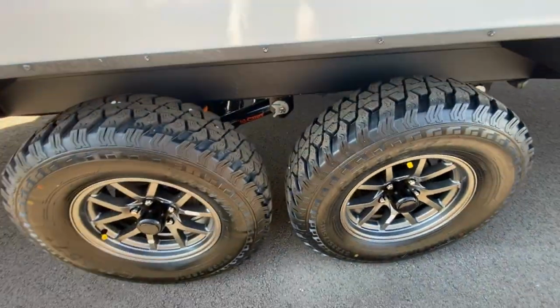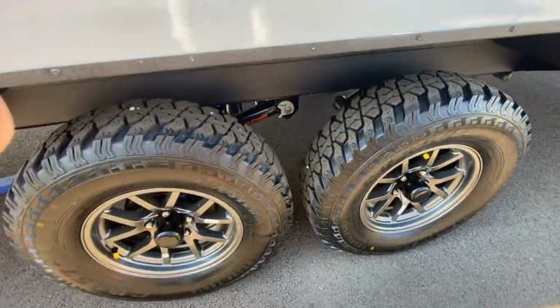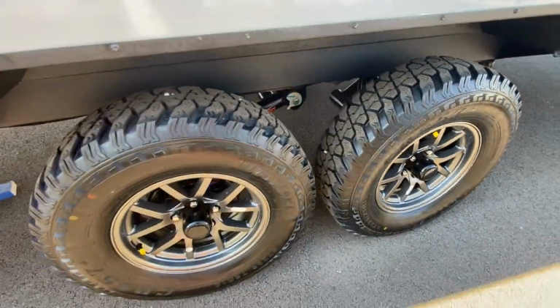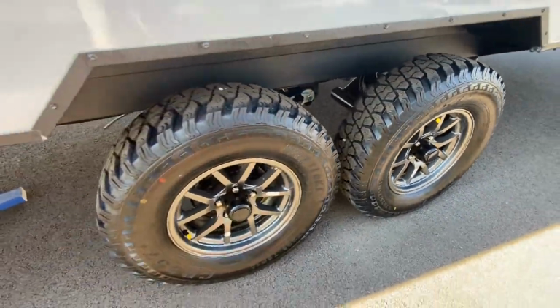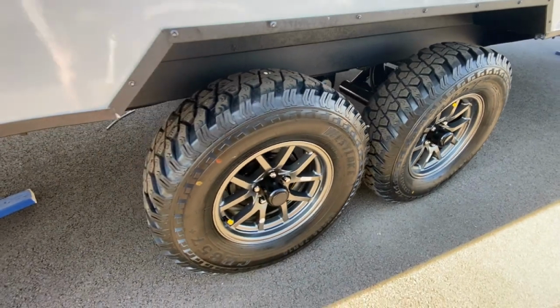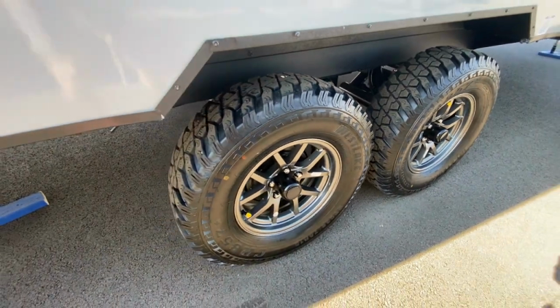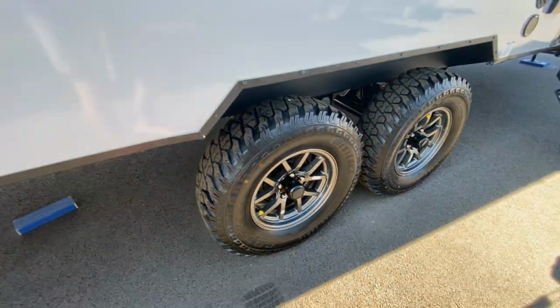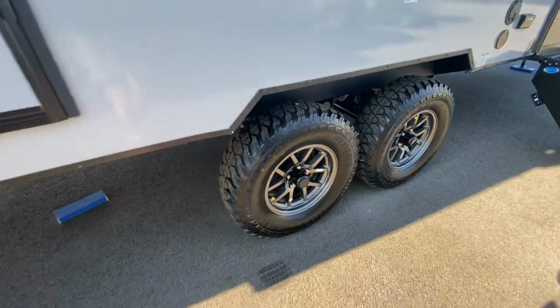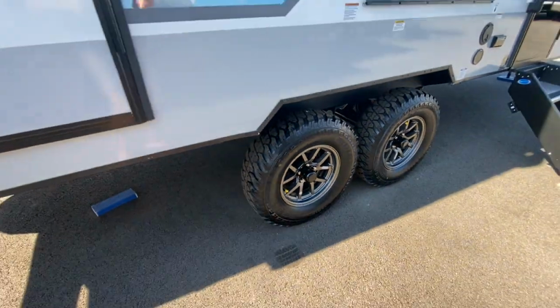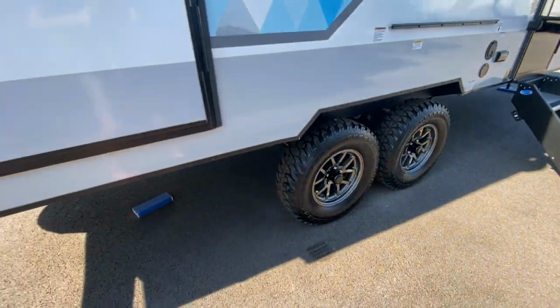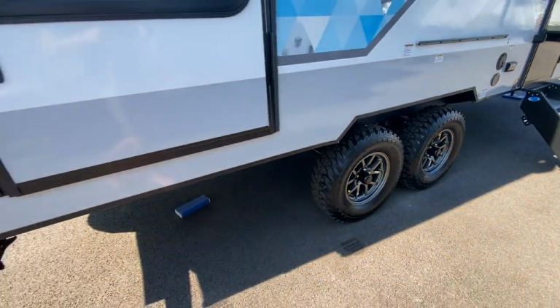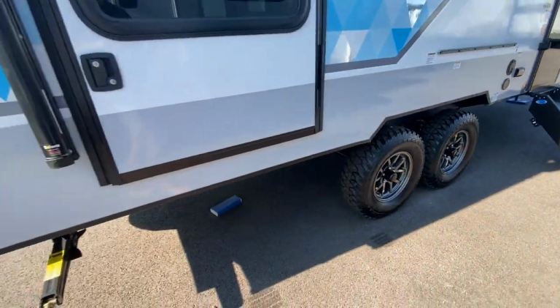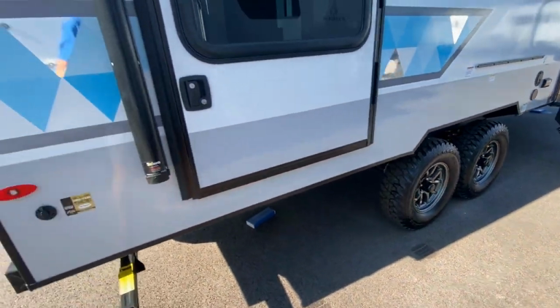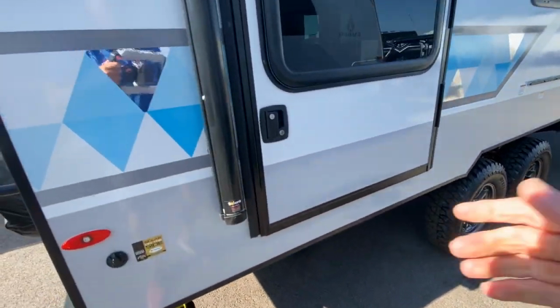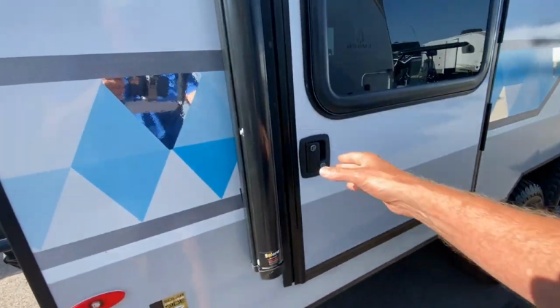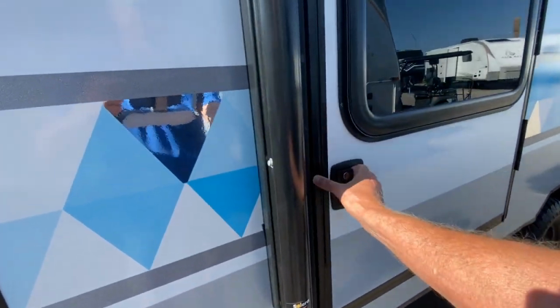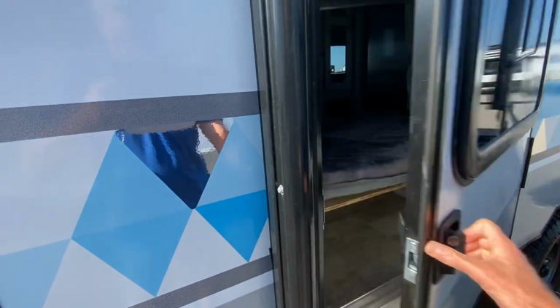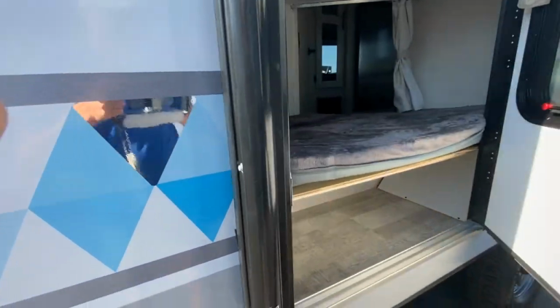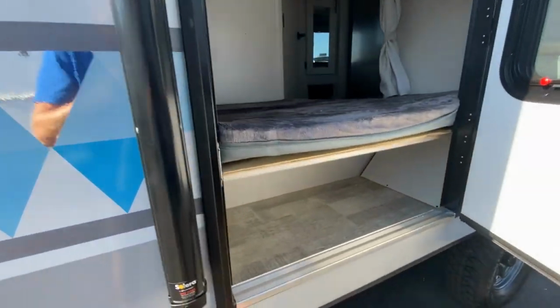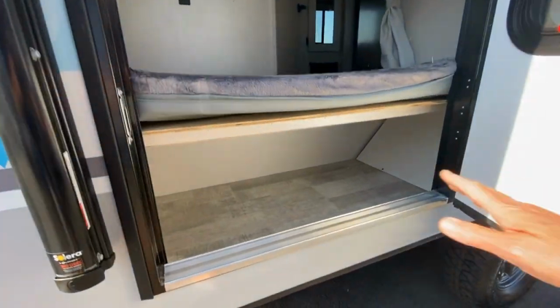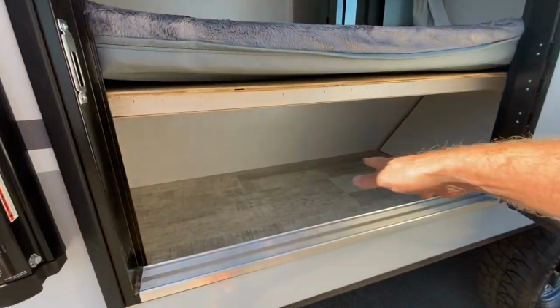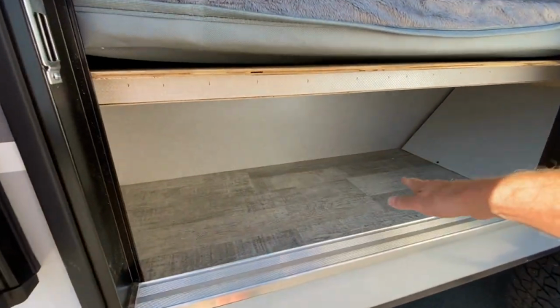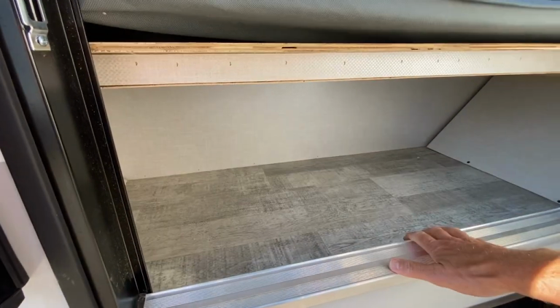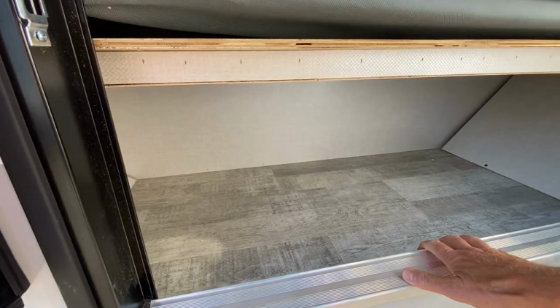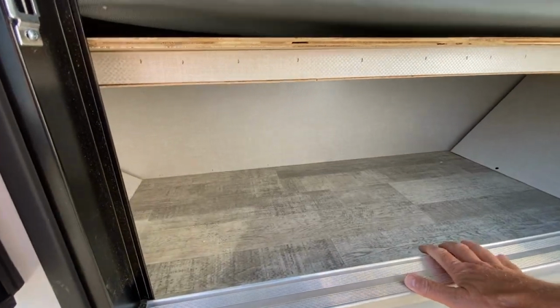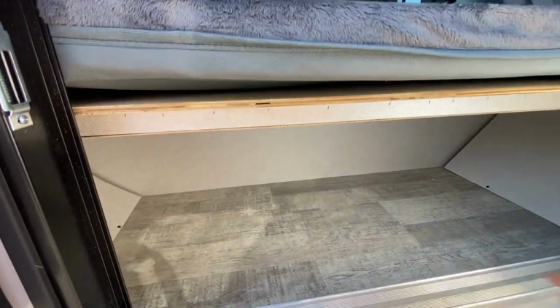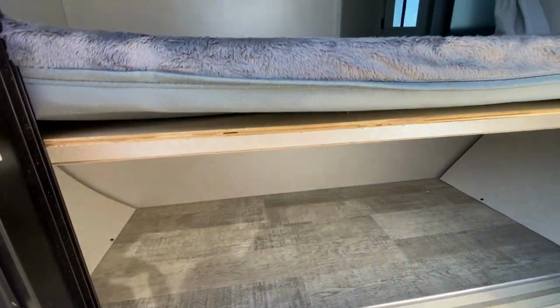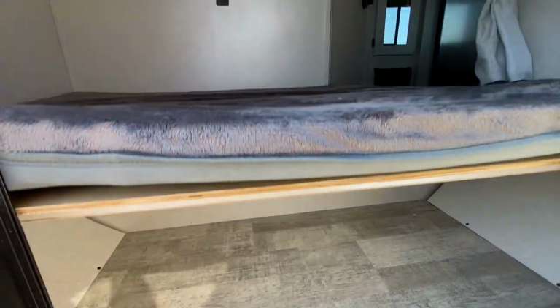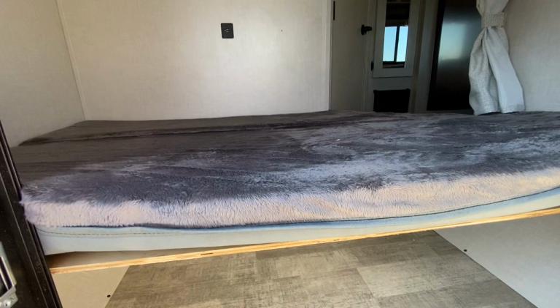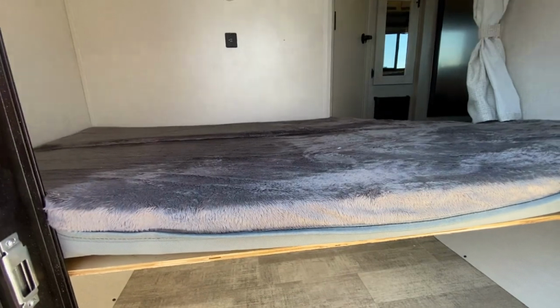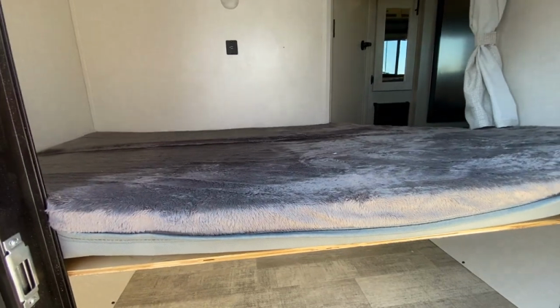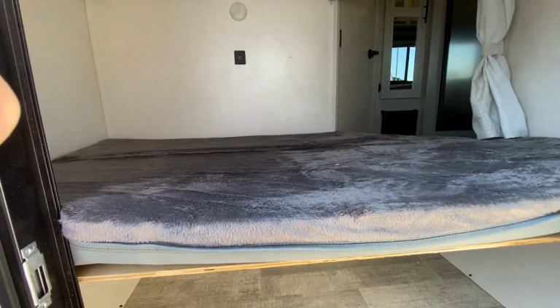So if you love going off-road, this is a really nice setup. I also want to show you the back door here. You have under-bed storage here, and then on the inside we'll see some additional storage.